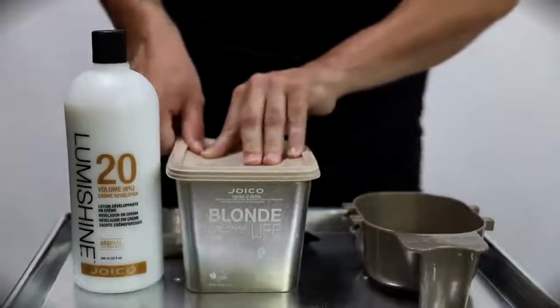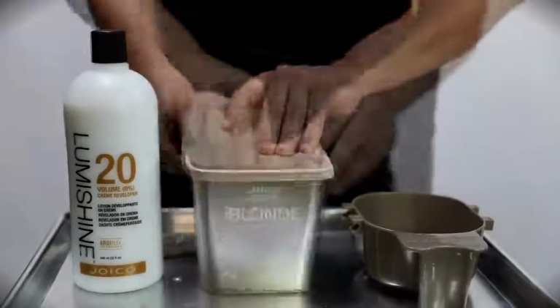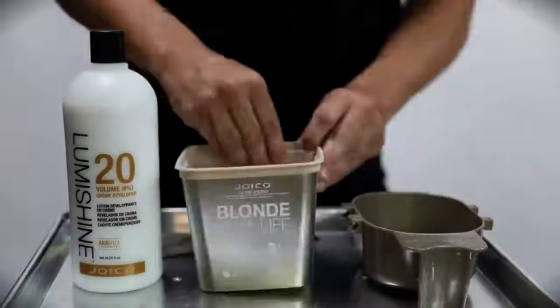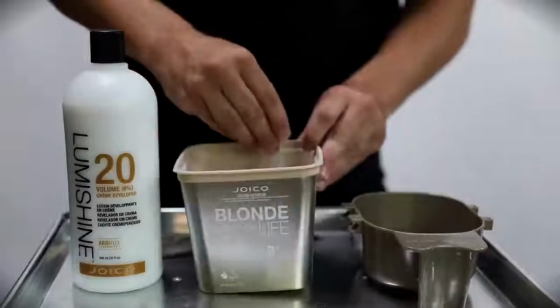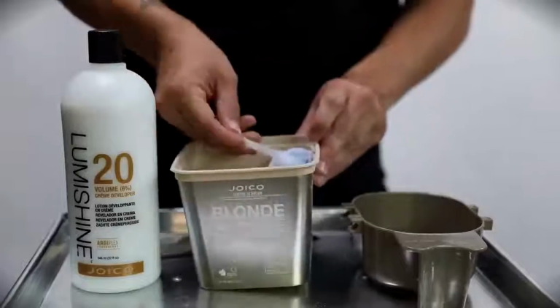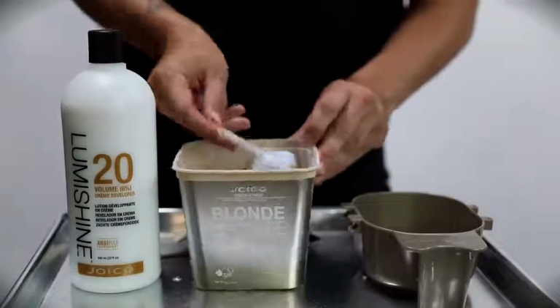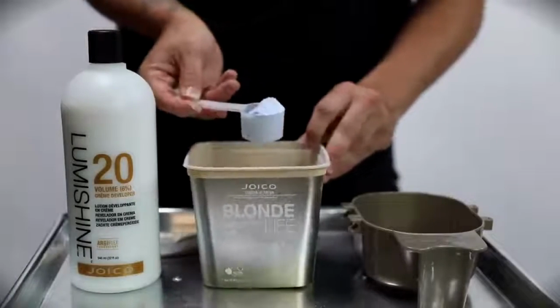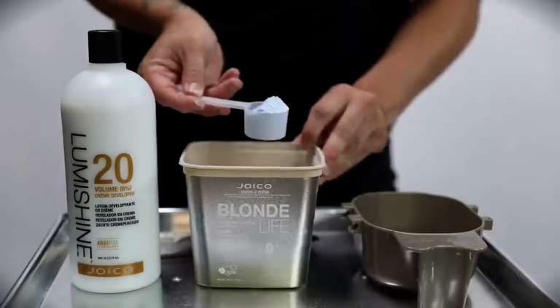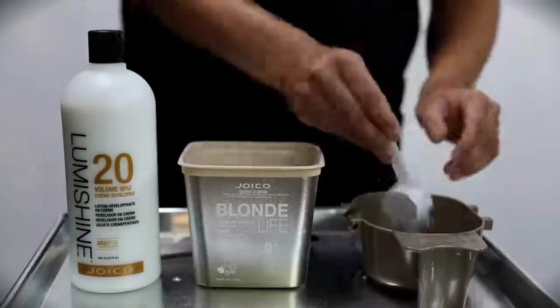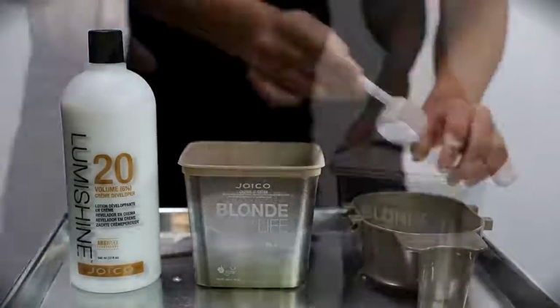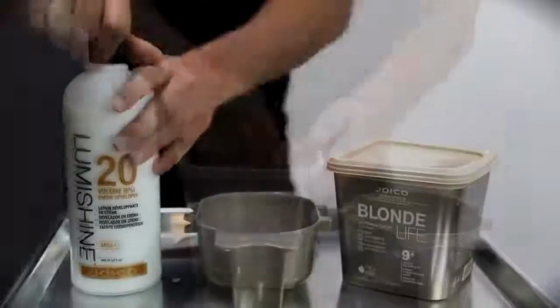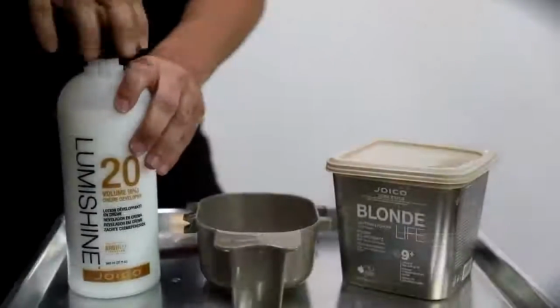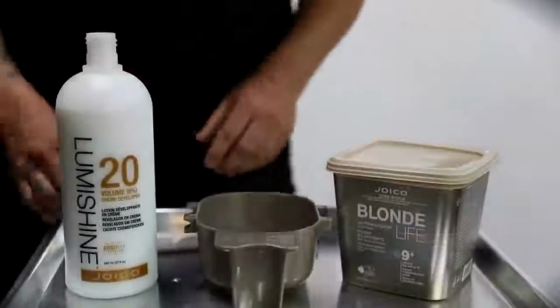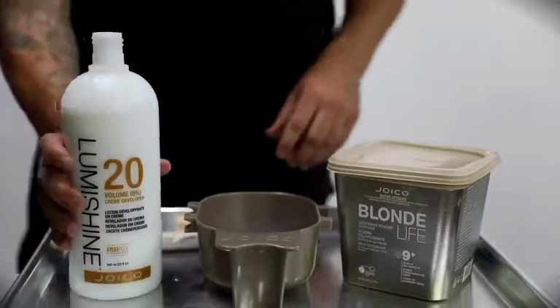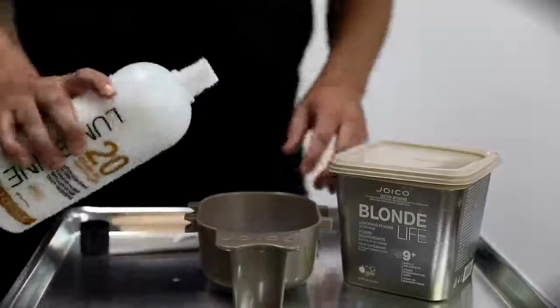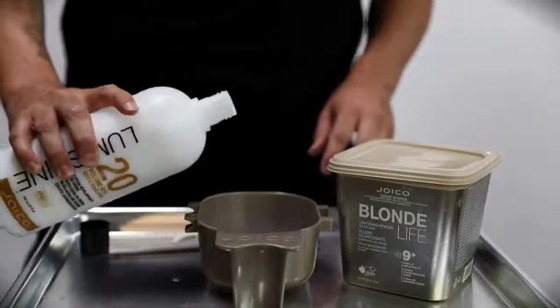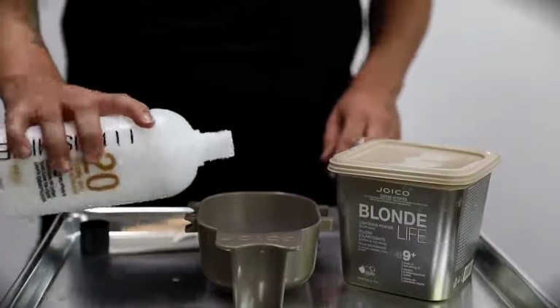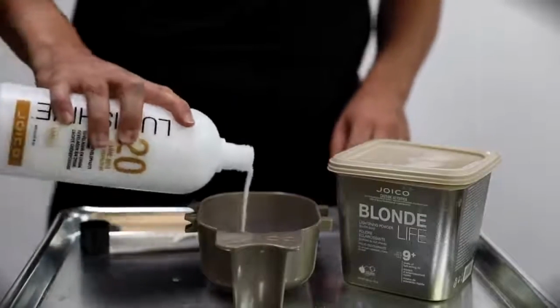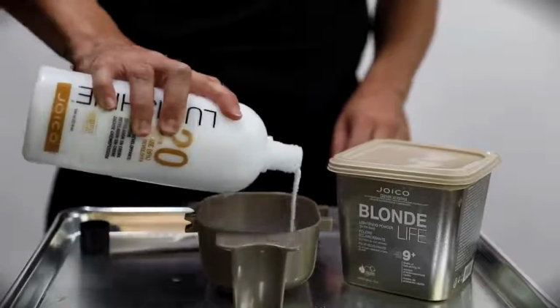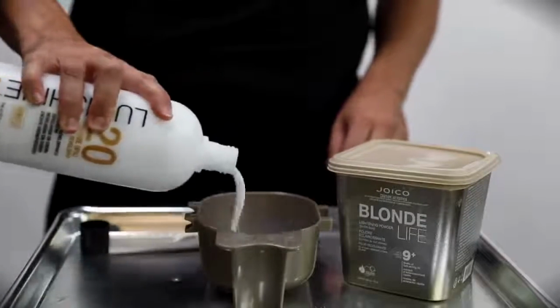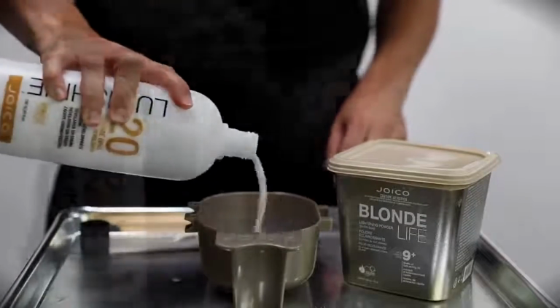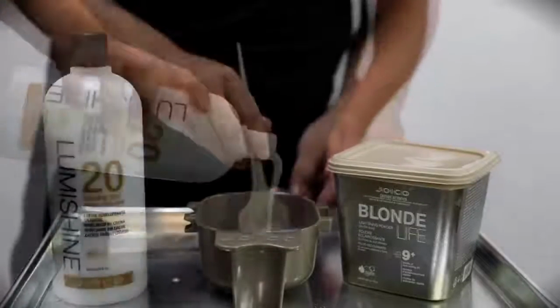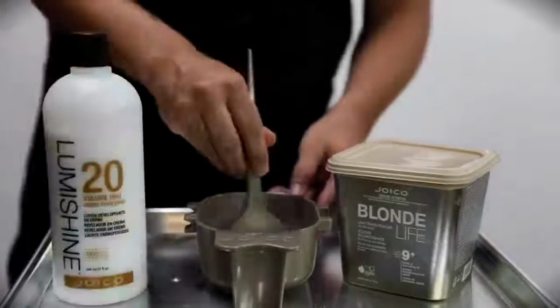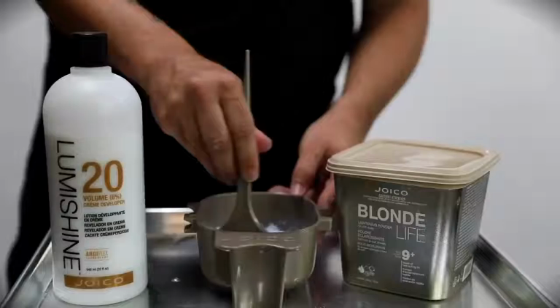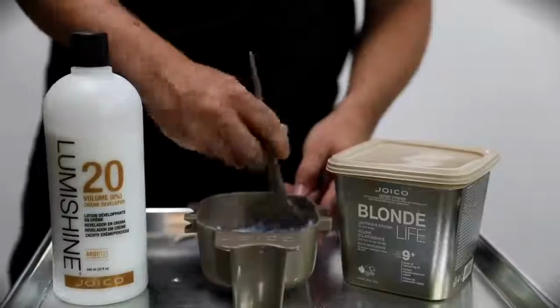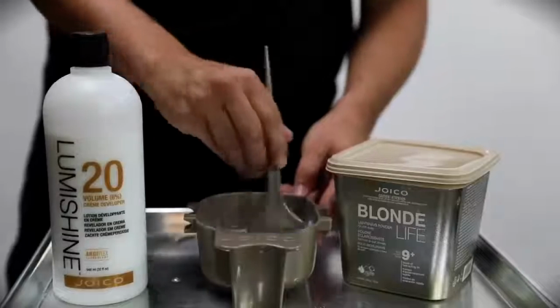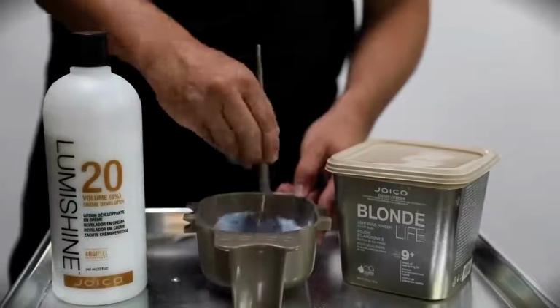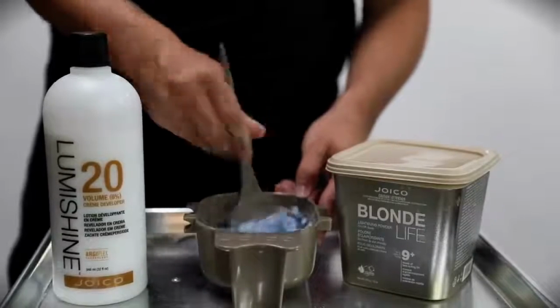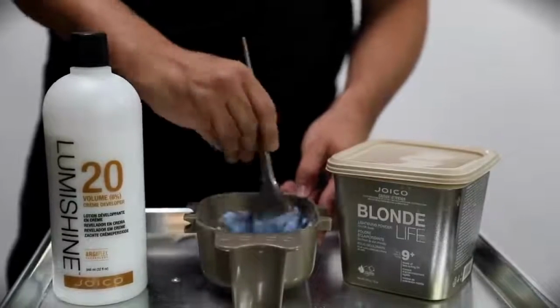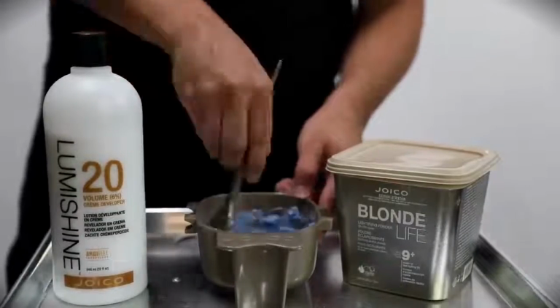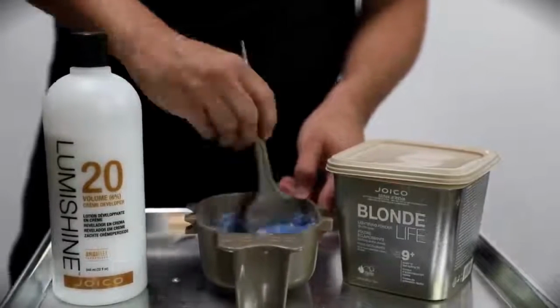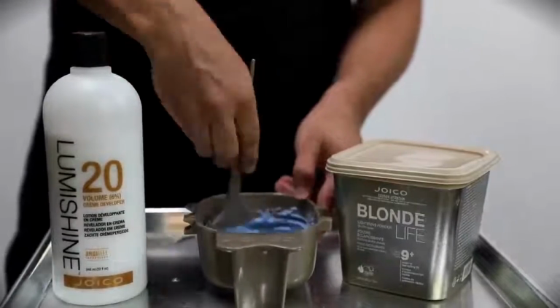I'm going to do a base lightening. She's really sitting at about a level 7, so I chose Joico Blonde Life. It gives you 9 plus levels of lift. We don't need that because she's already at a level 7, so I'm using 20 volume to keep things gentle.